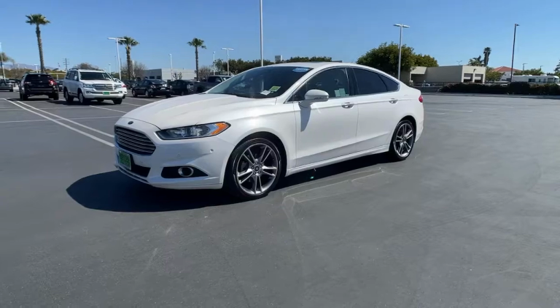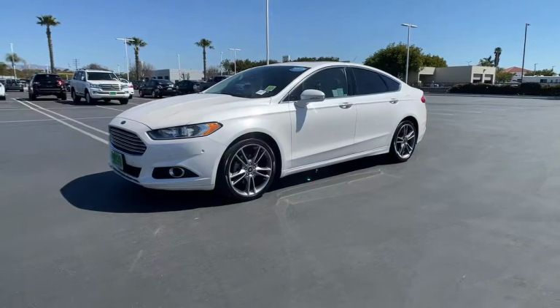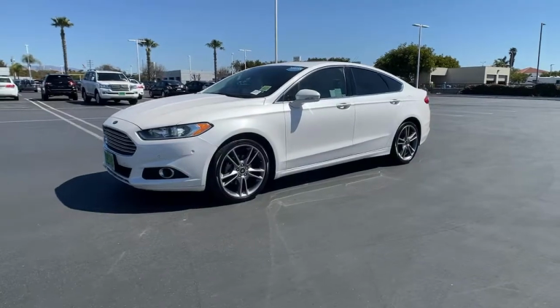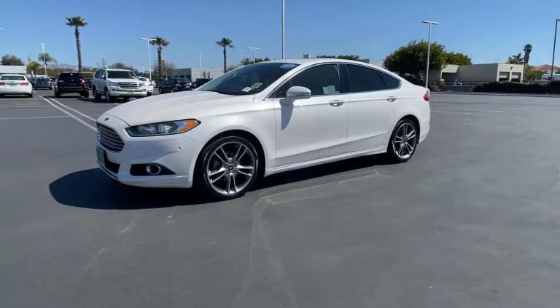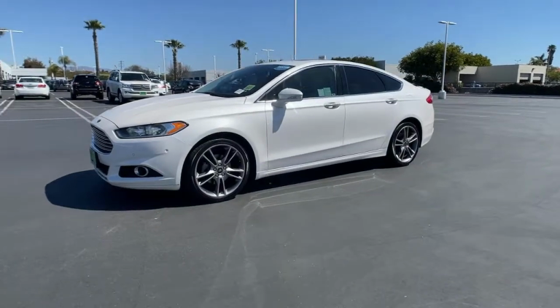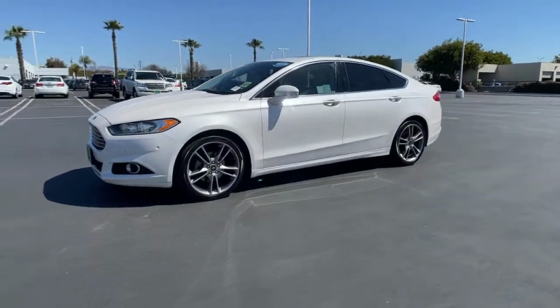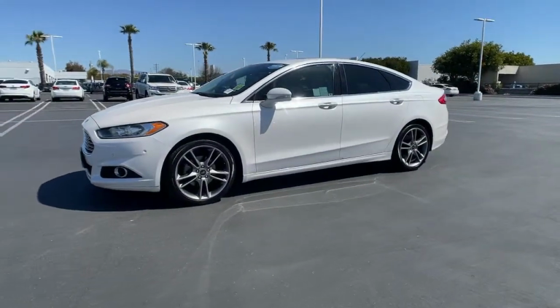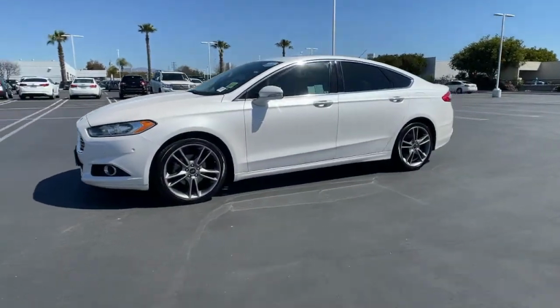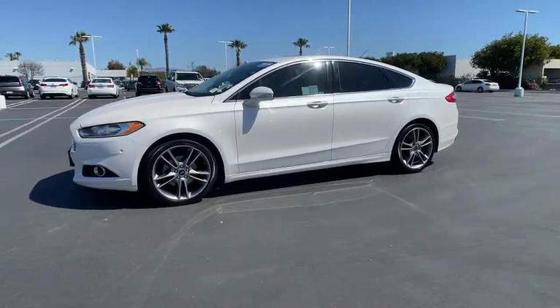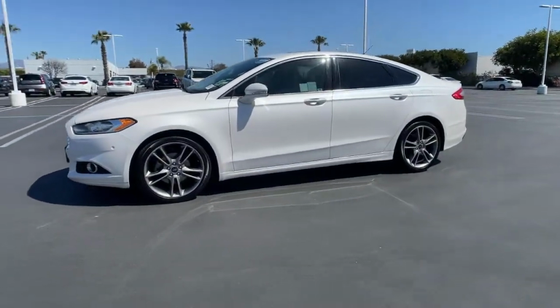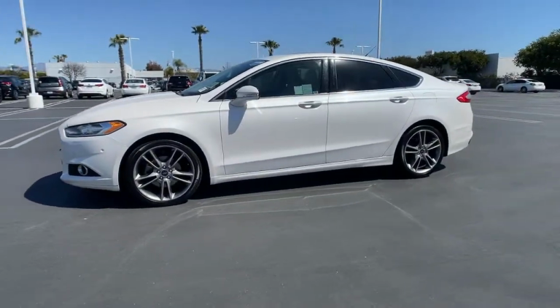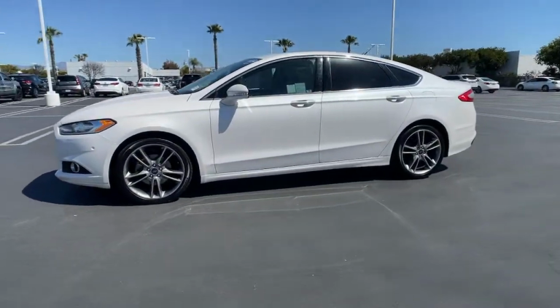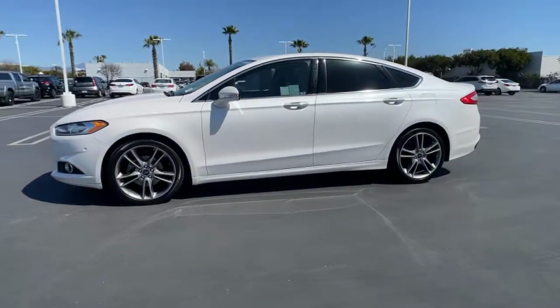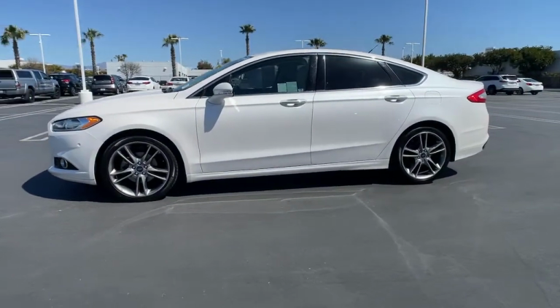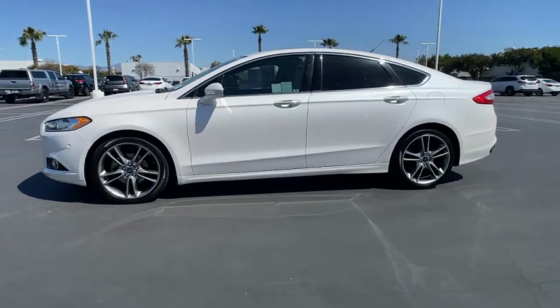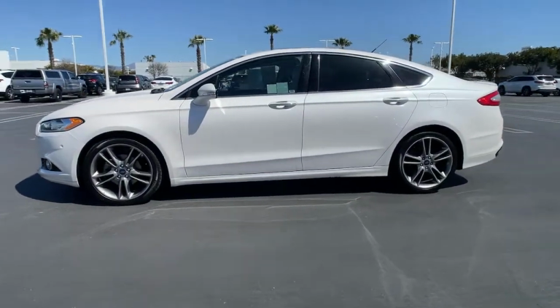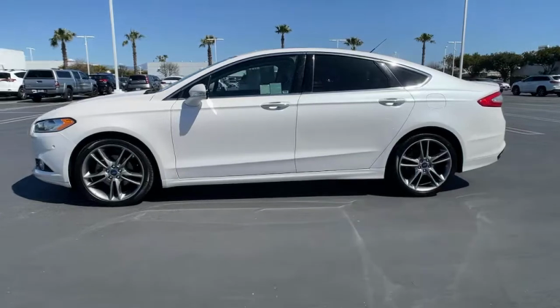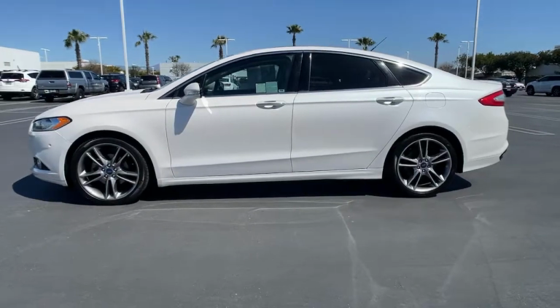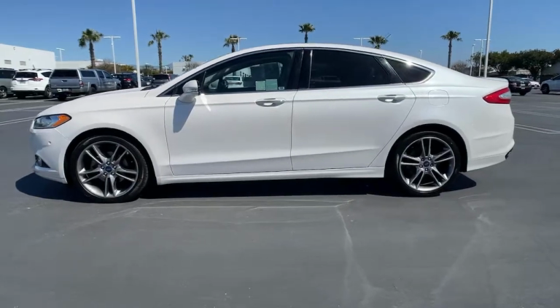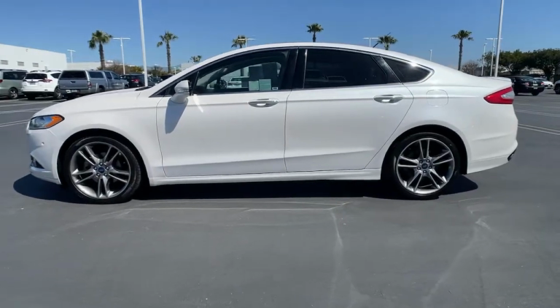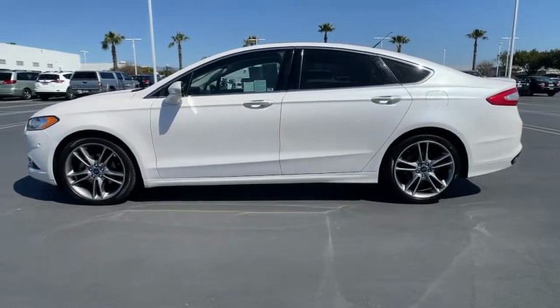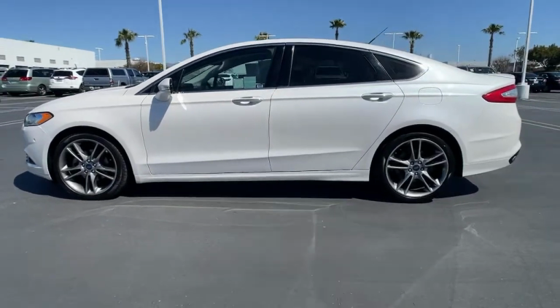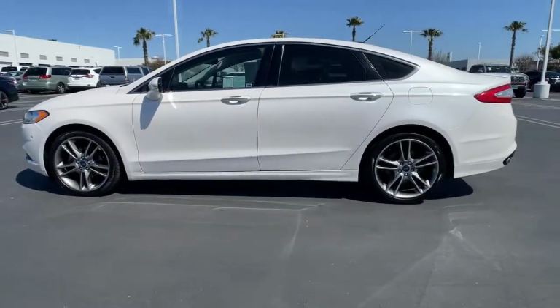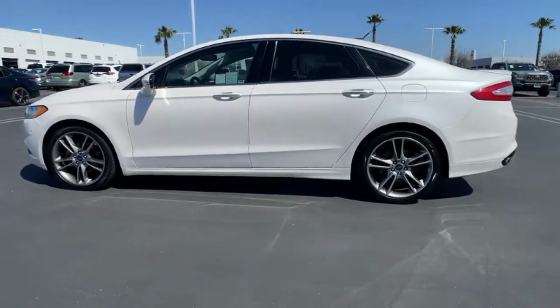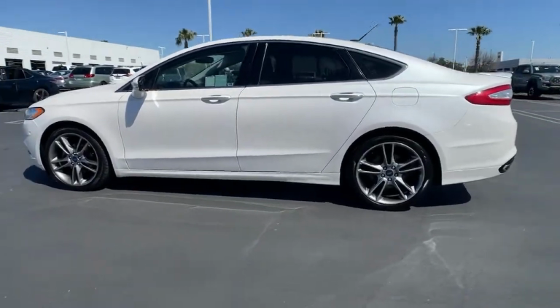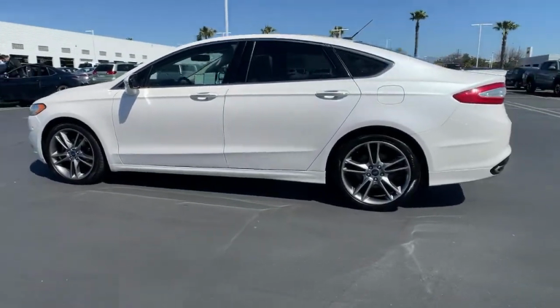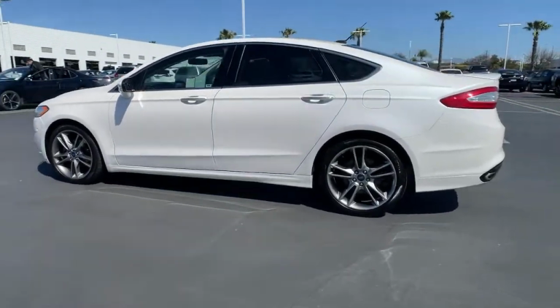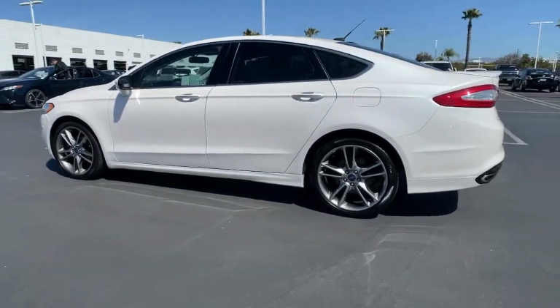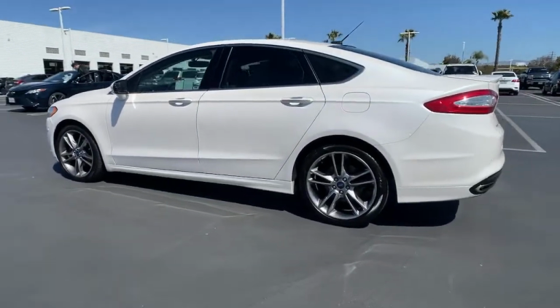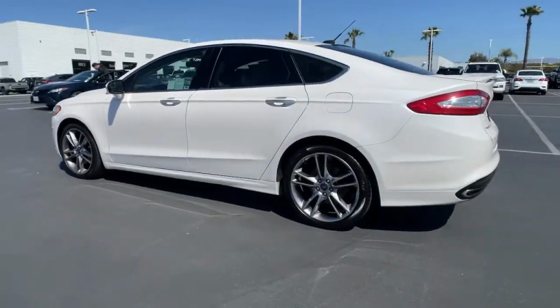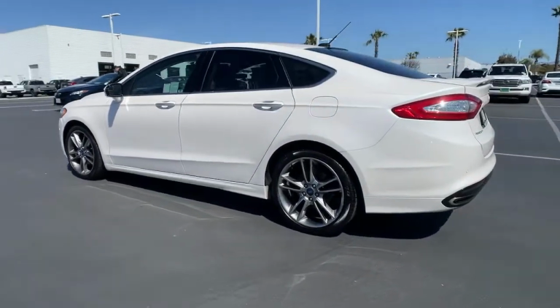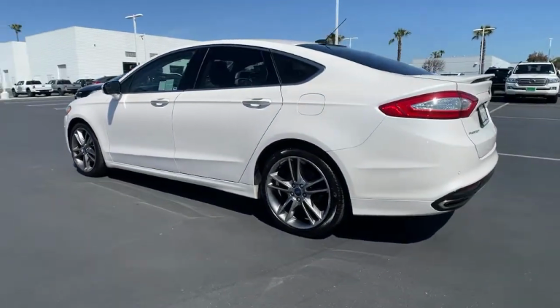Take a moment to check out the 2016 Ford Fusion. With less than 100,000 miles on the odometer, this vehicle stands out from the rest.